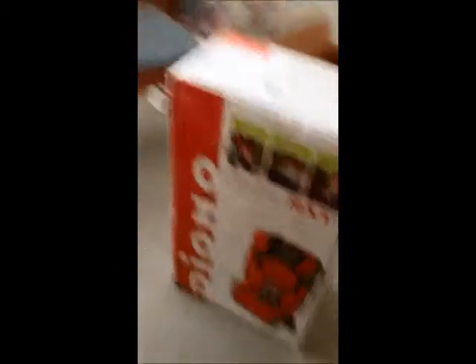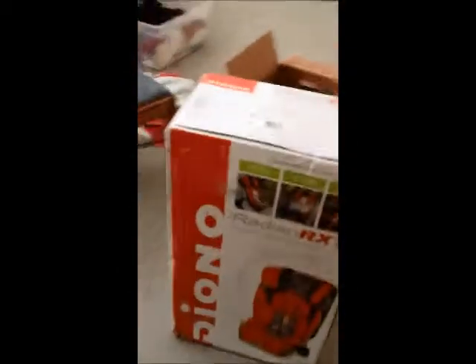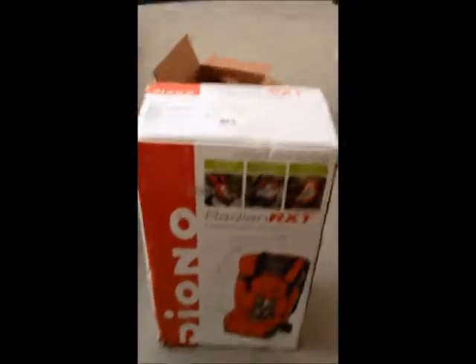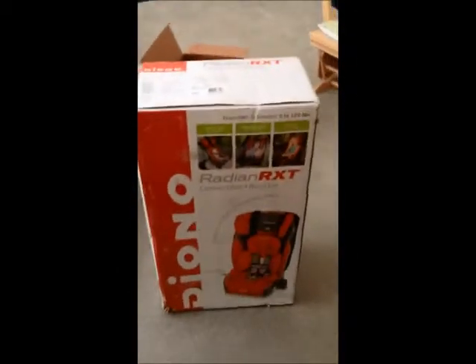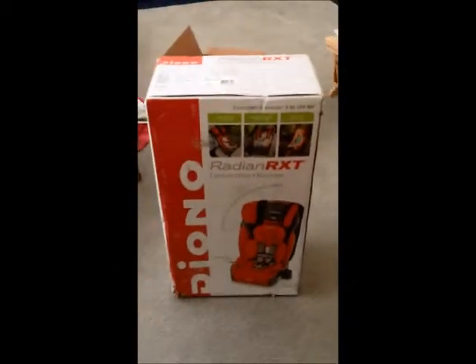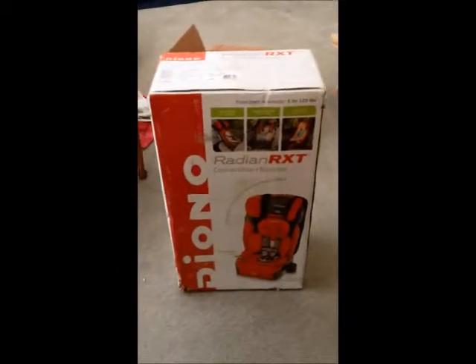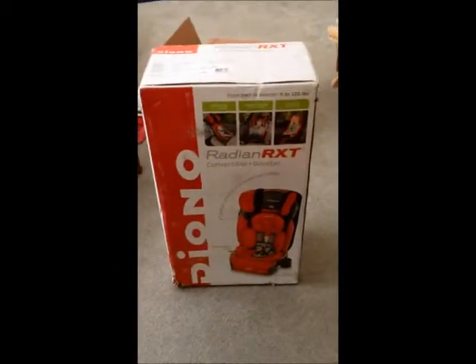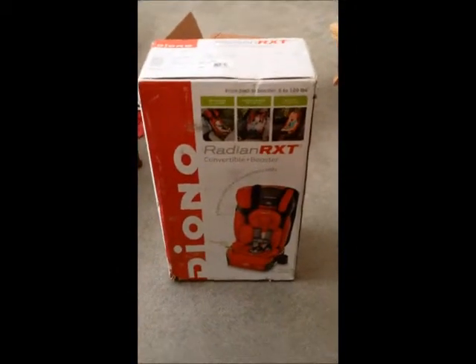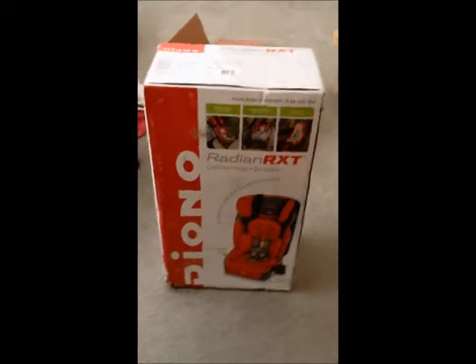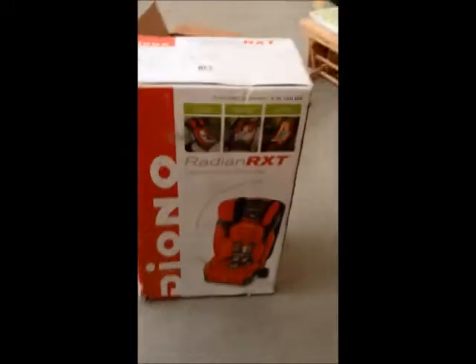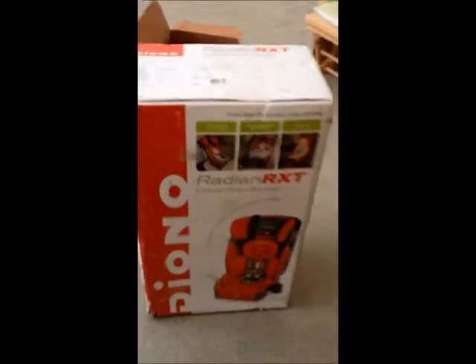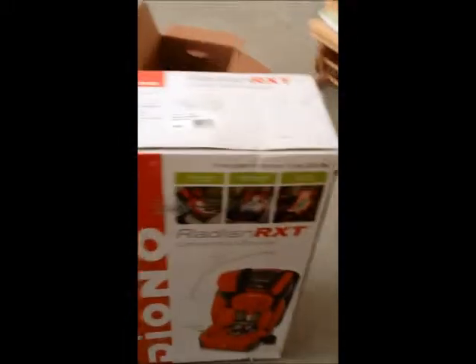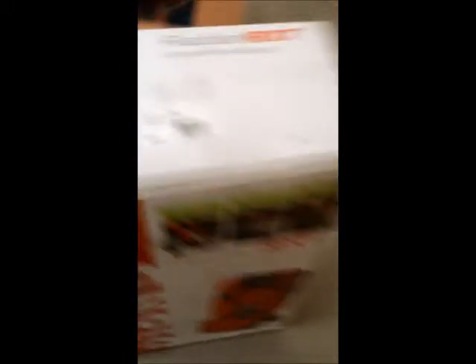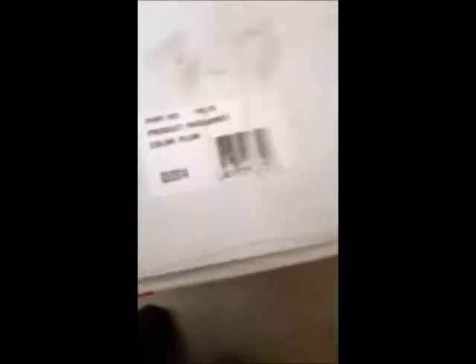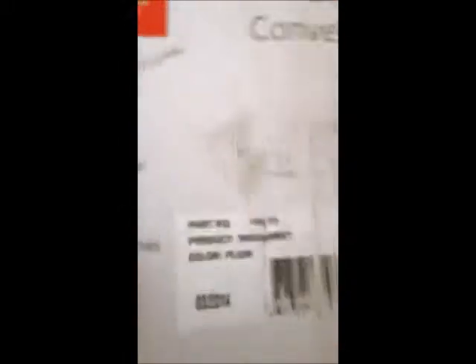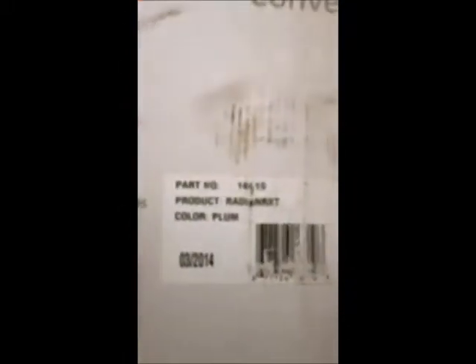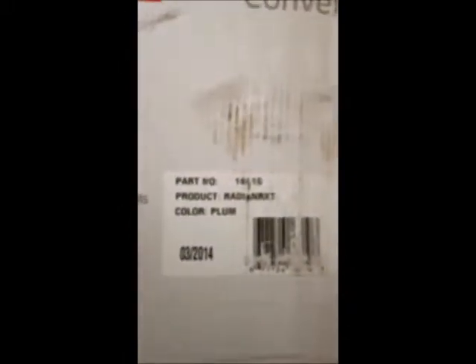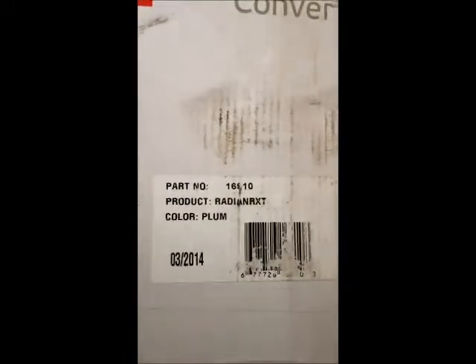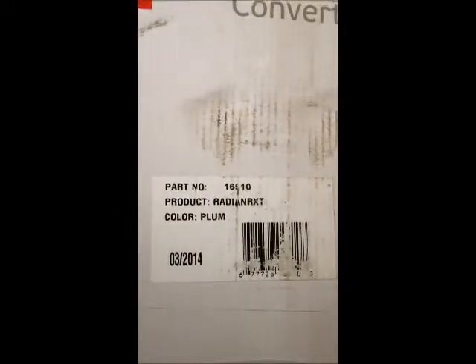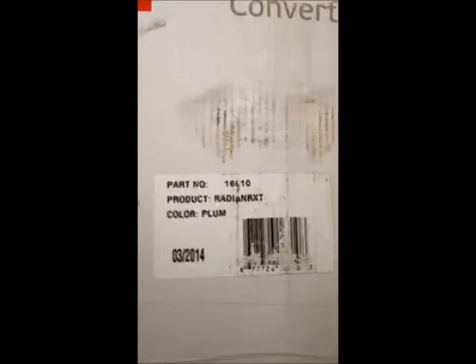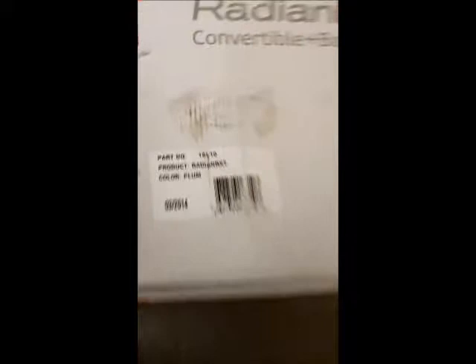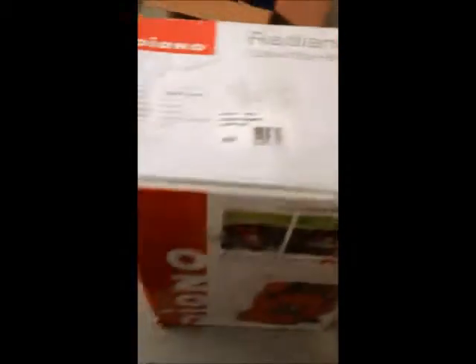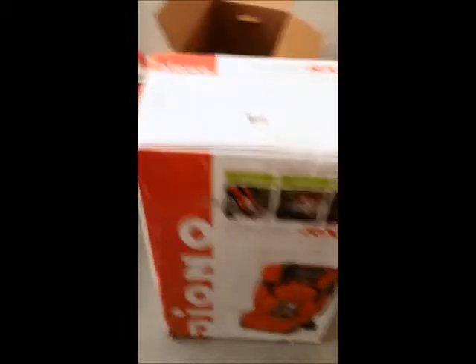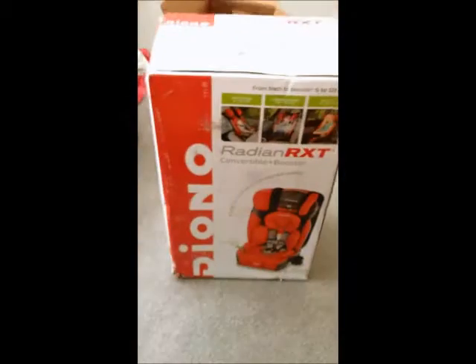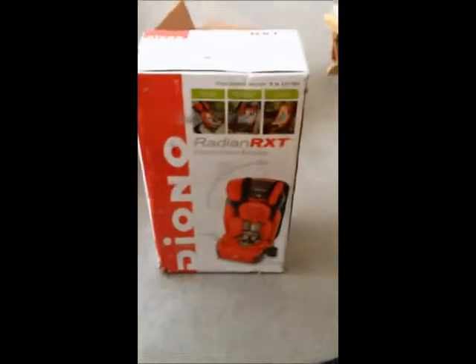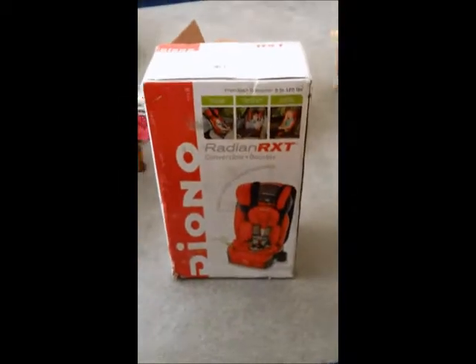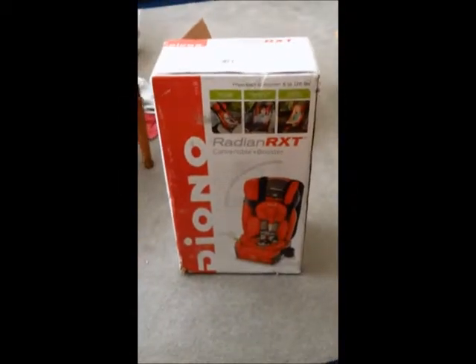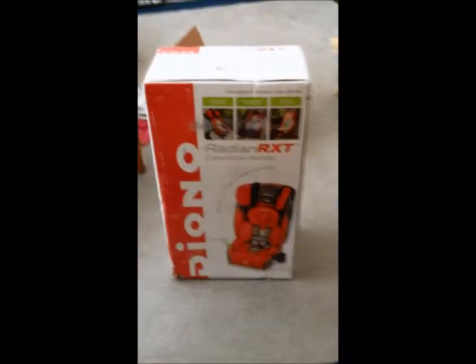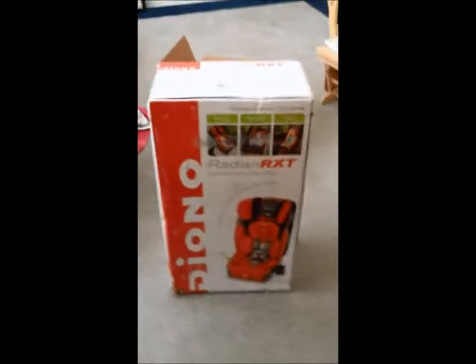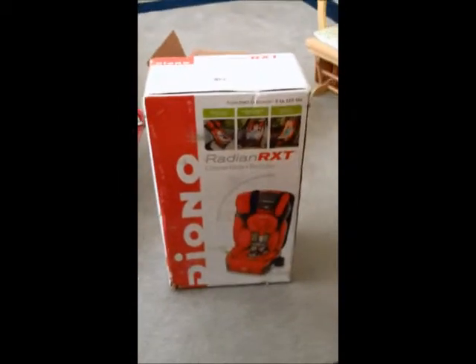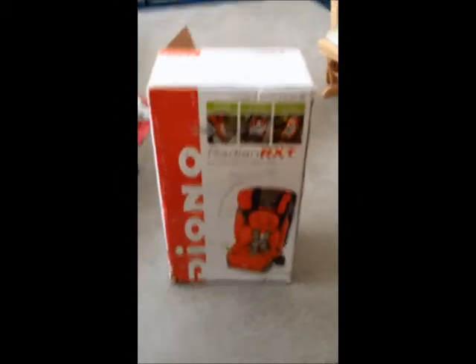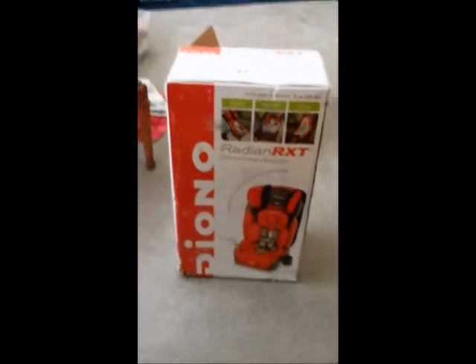It's here! It's her car seat. I'm so excited. I got the purple one. Oh my gosh, look at that — I'm so excited about it.